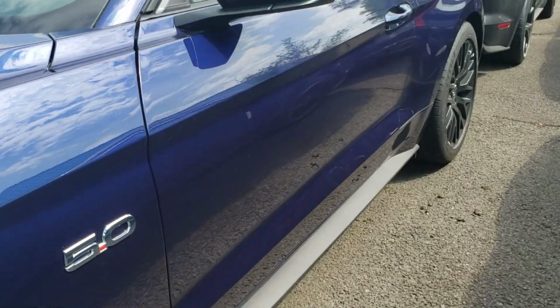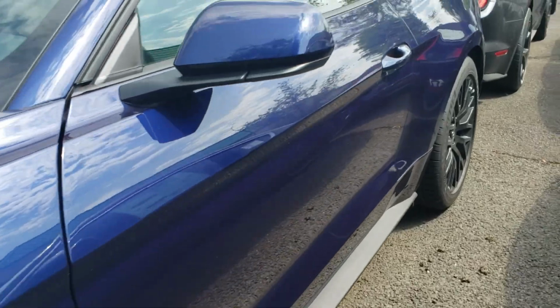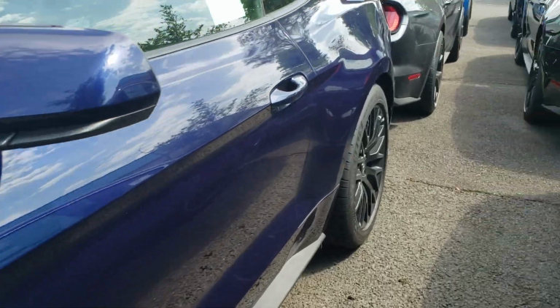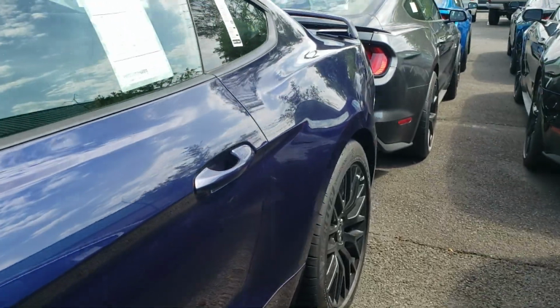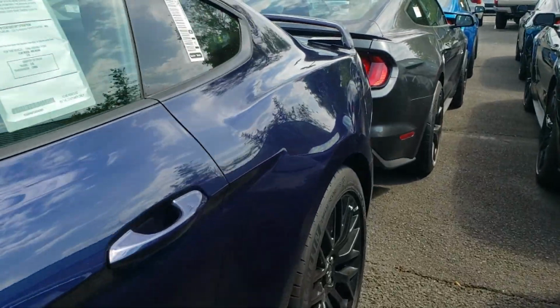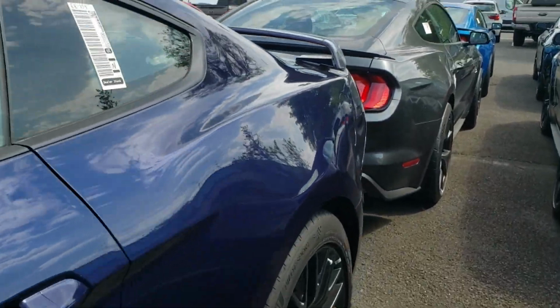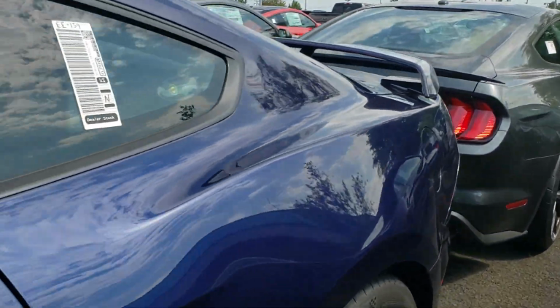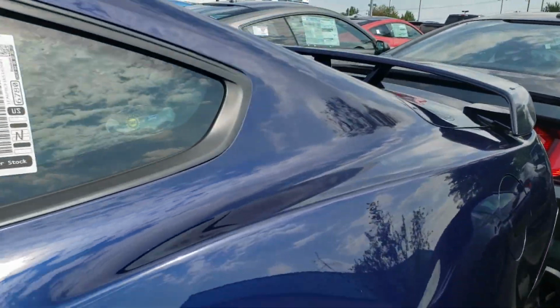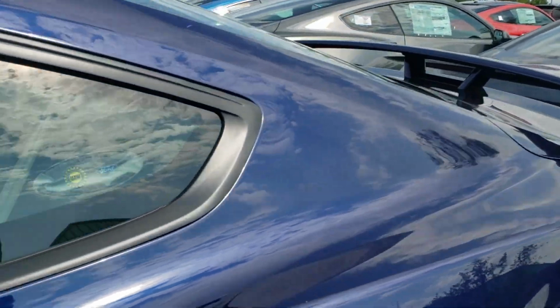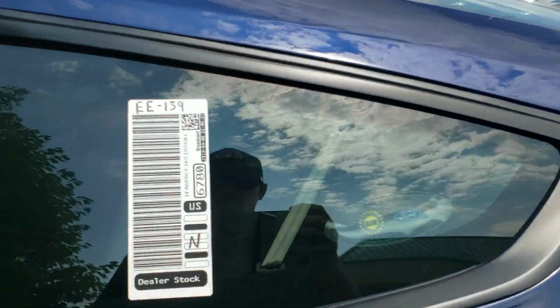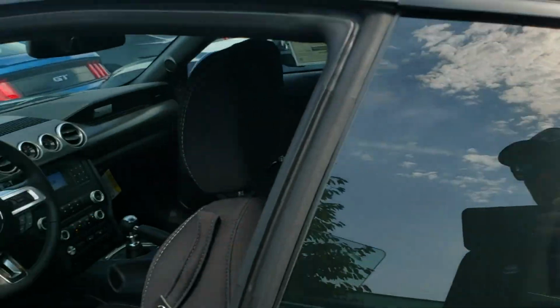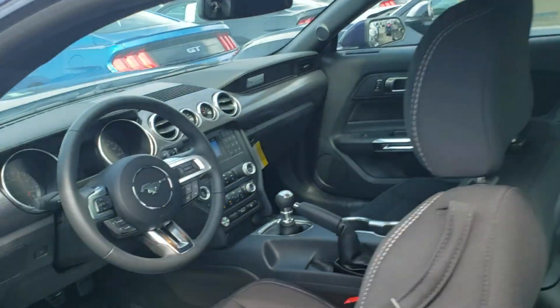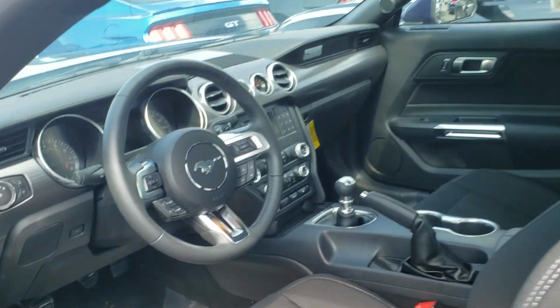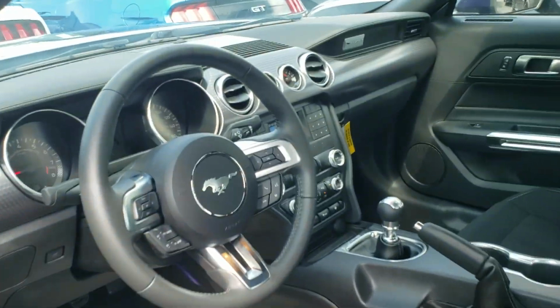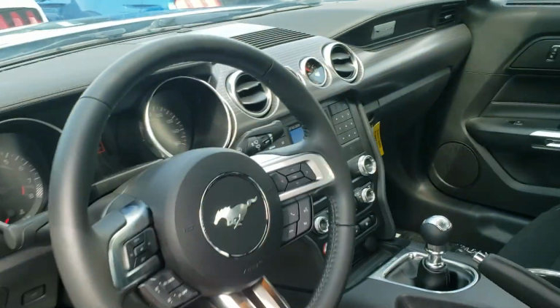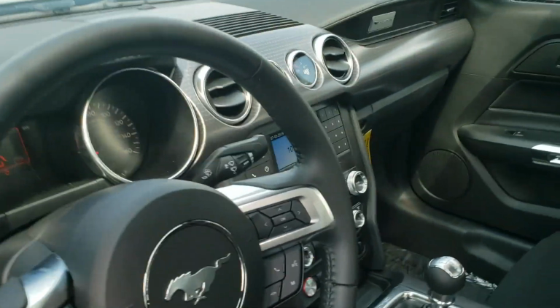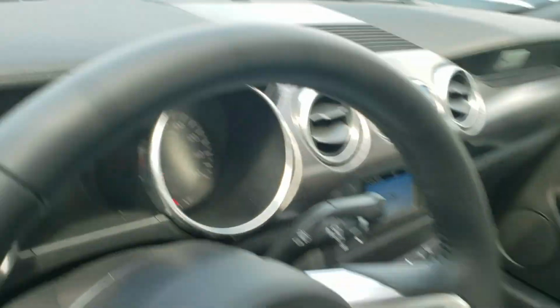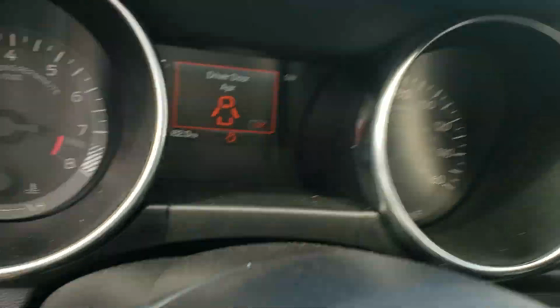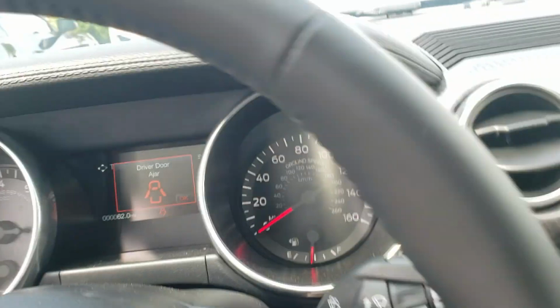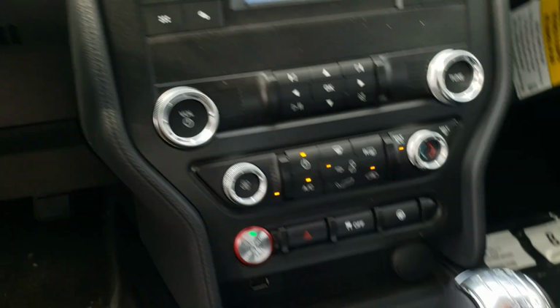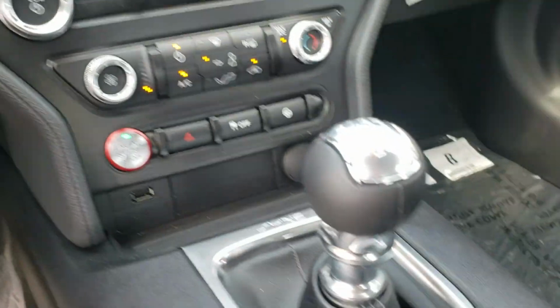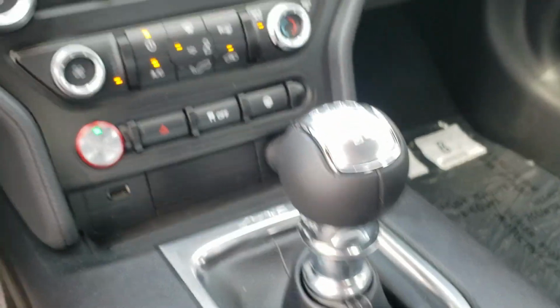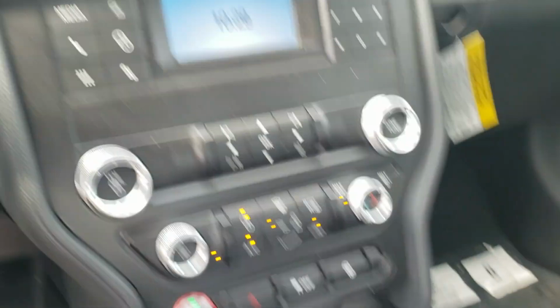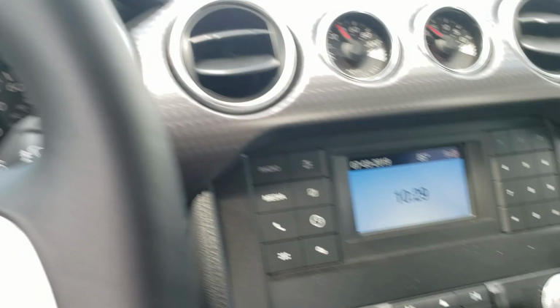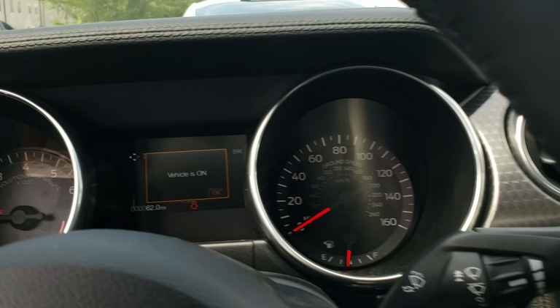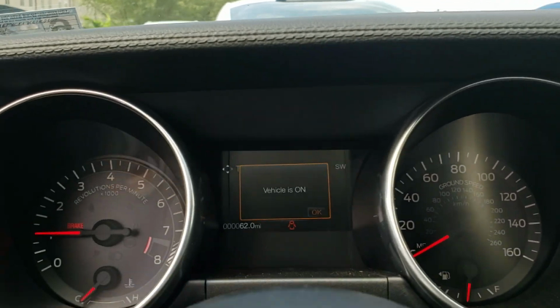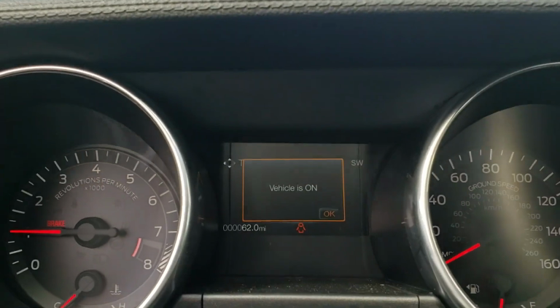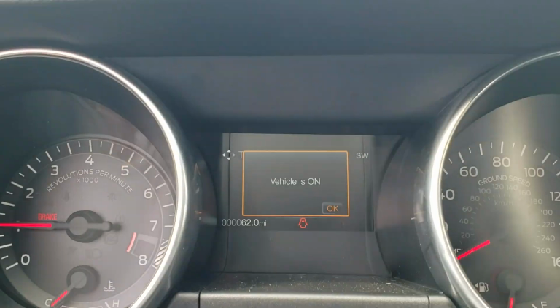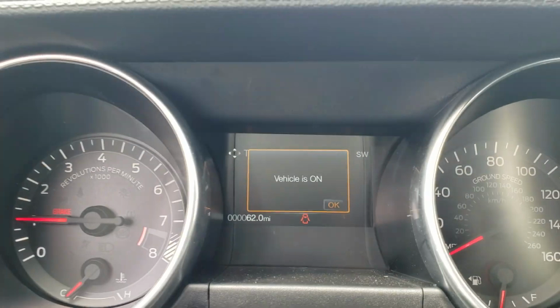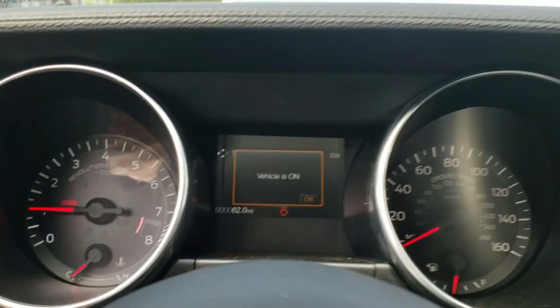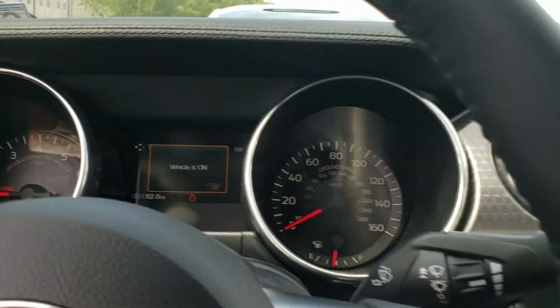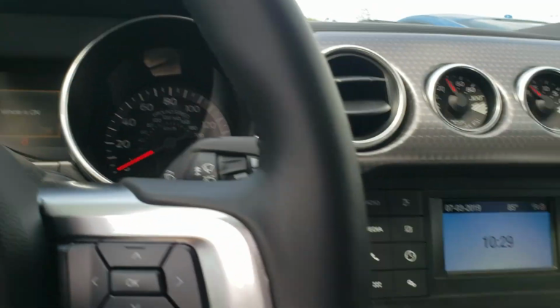Those black wheels really kind of set it off as well, with the Brembo brakes under there. The 3.73 rear axle. Kind of take a look in here — of course the 6-speed manual. 62 miles on there.